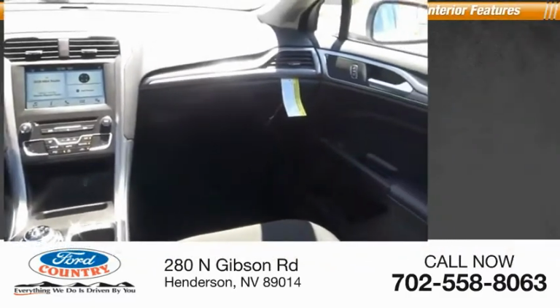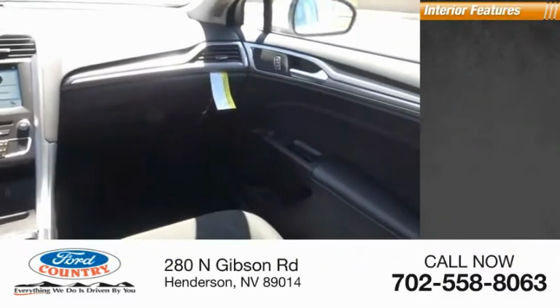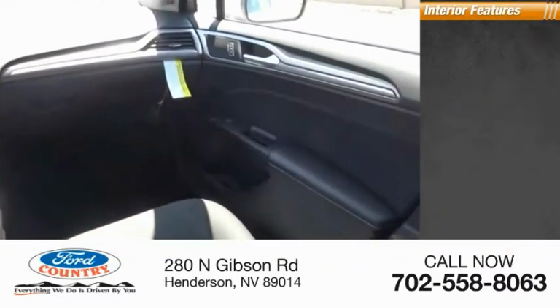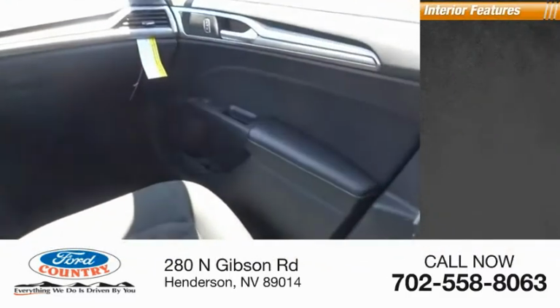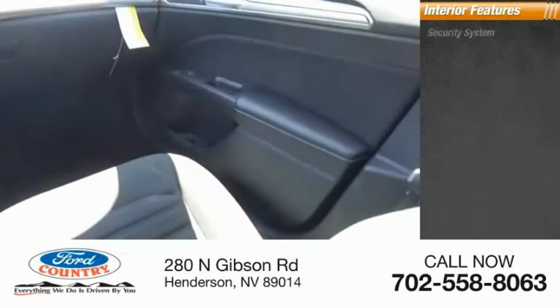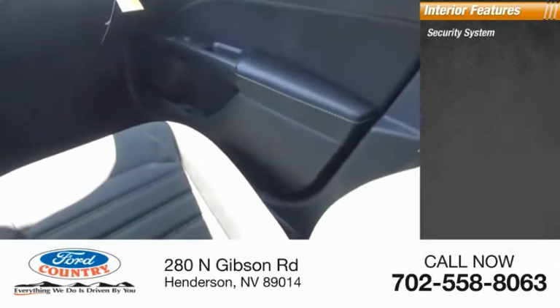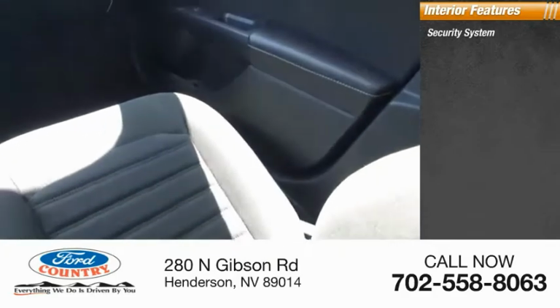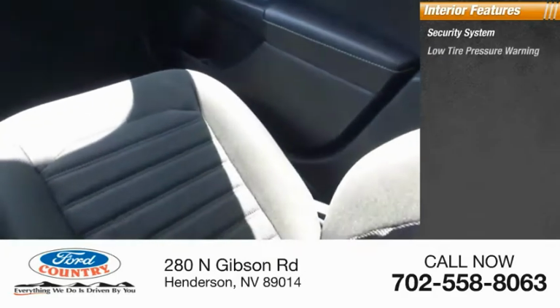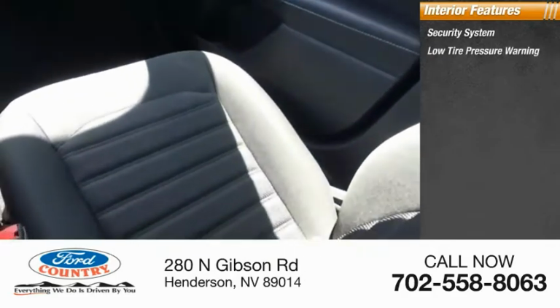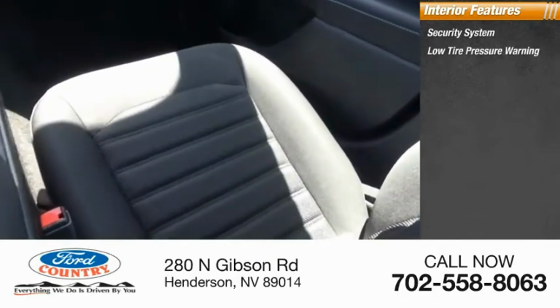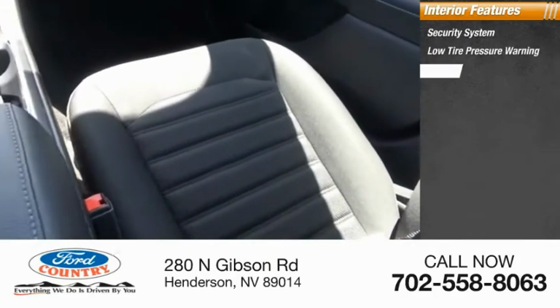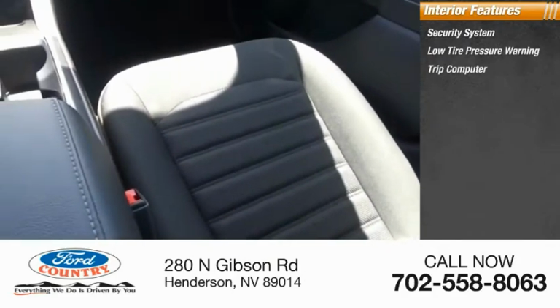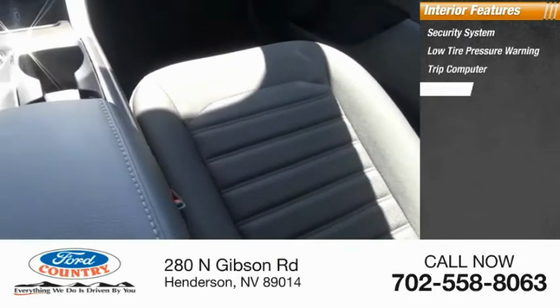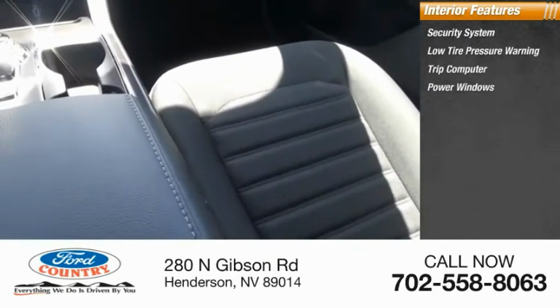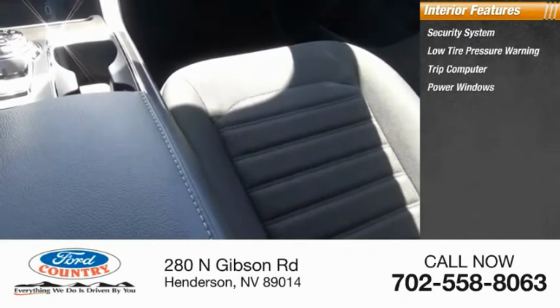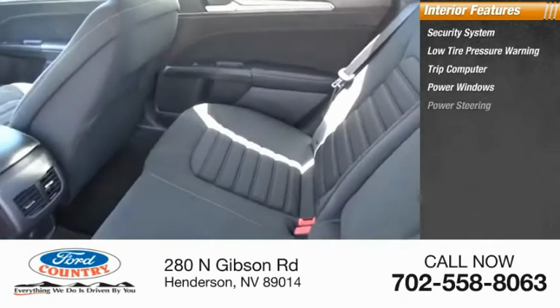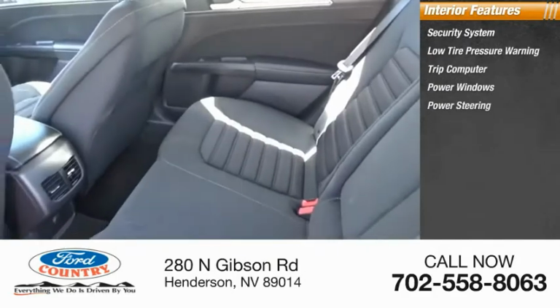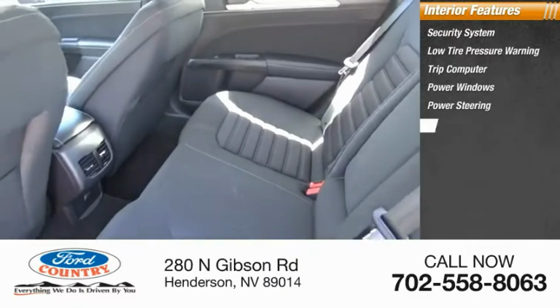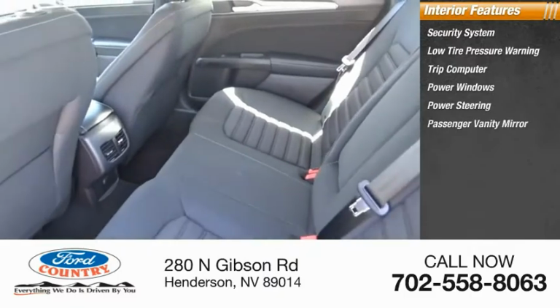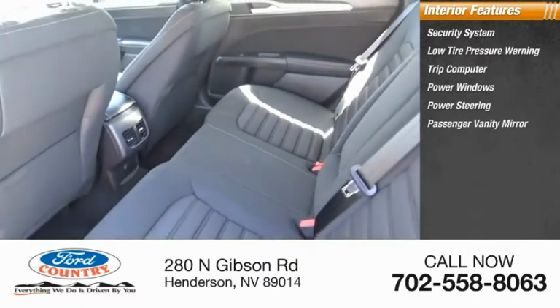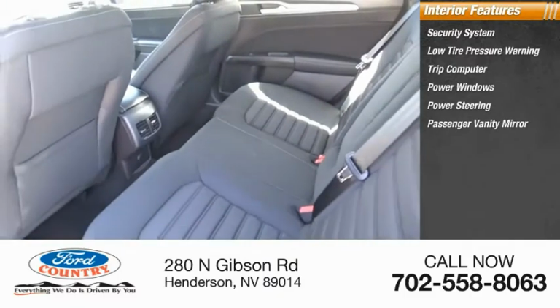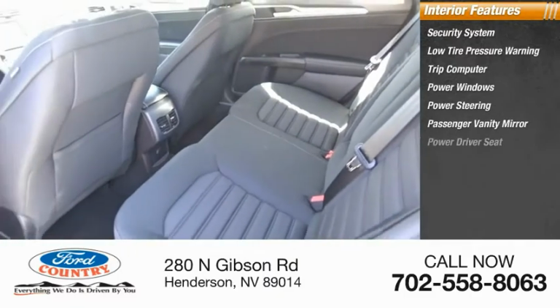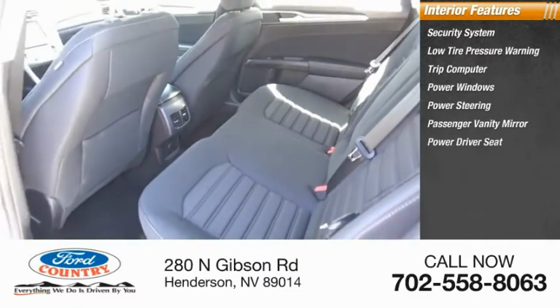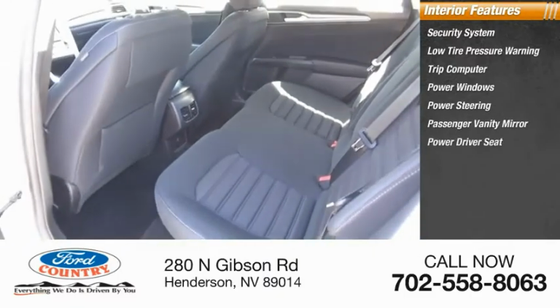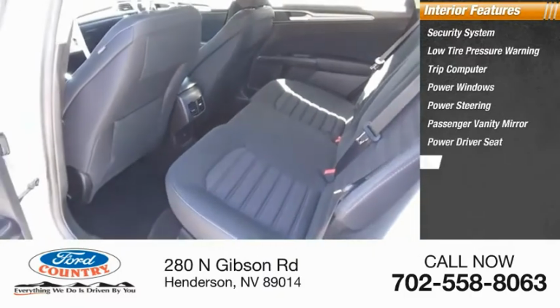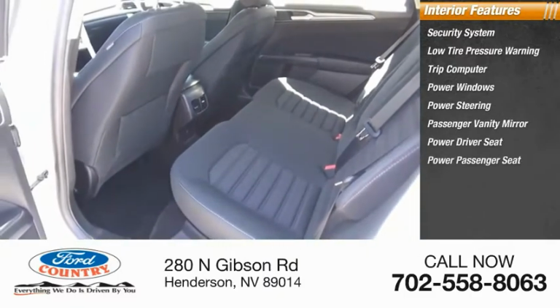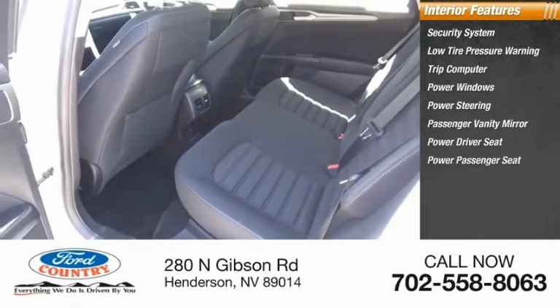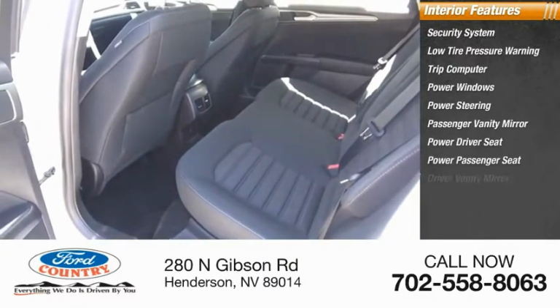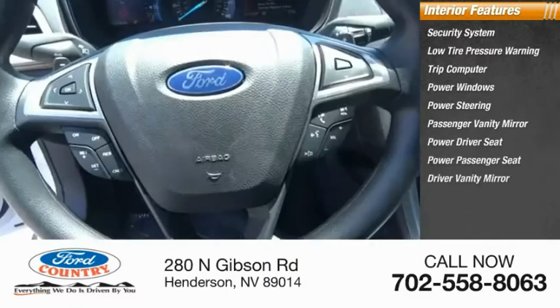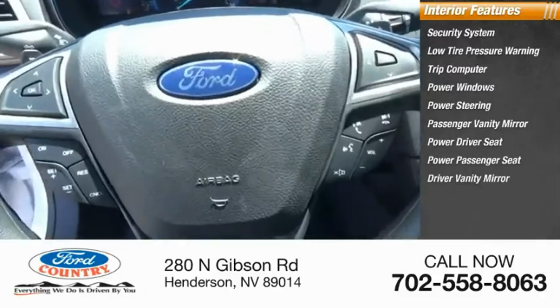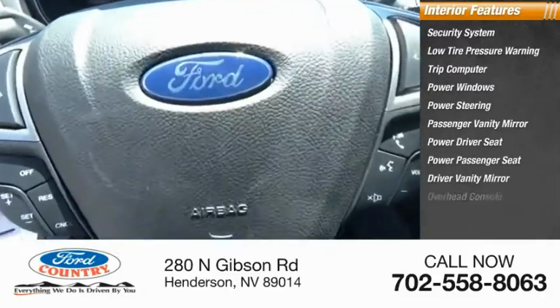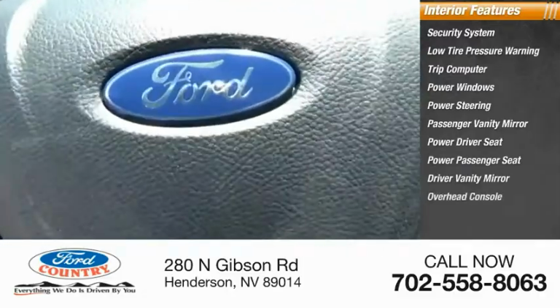Inside you'll find a security system, low tire pressure warning, trip computer, power windows, power steering, passenger vanity mirror, power driver seat, power passenger seat, driver vanity mirror, and overhead console.